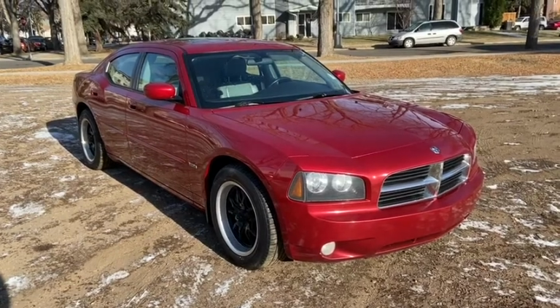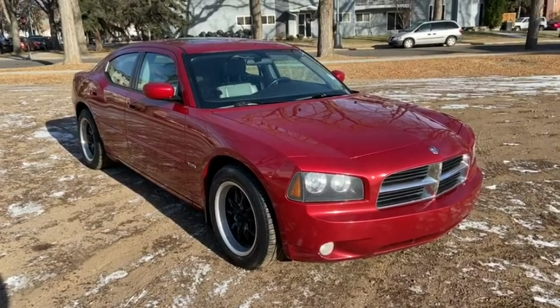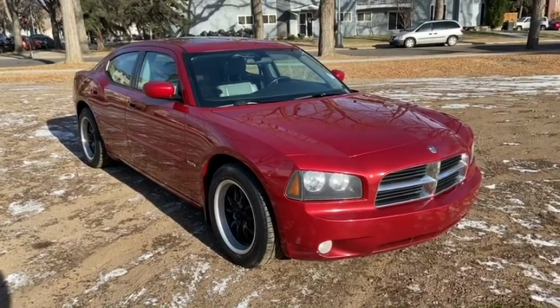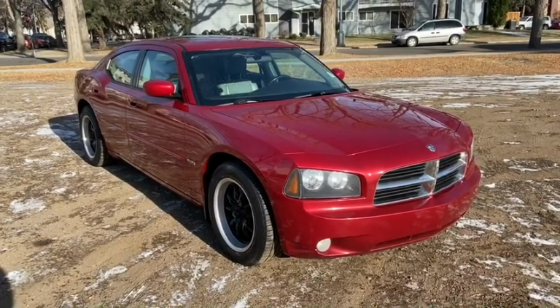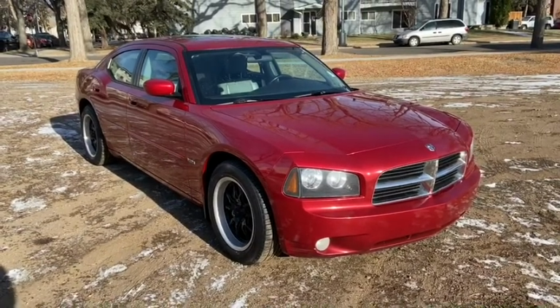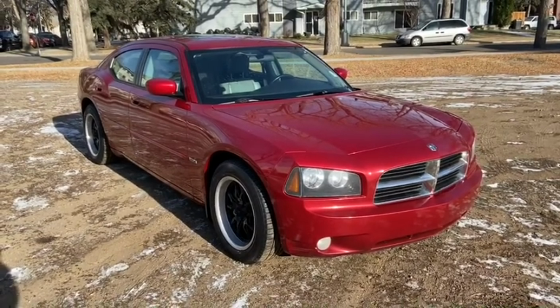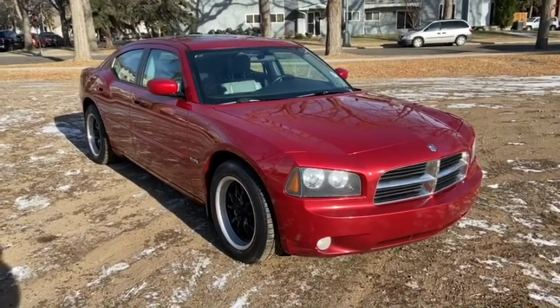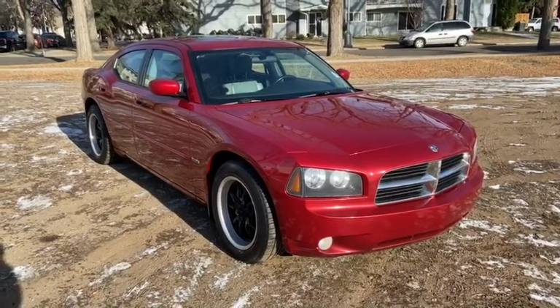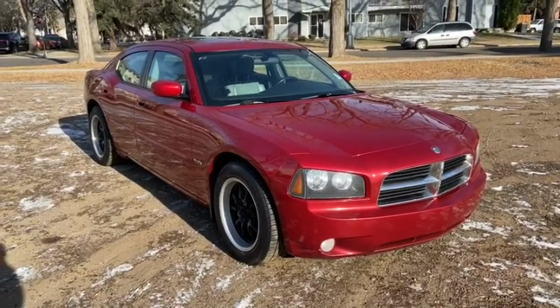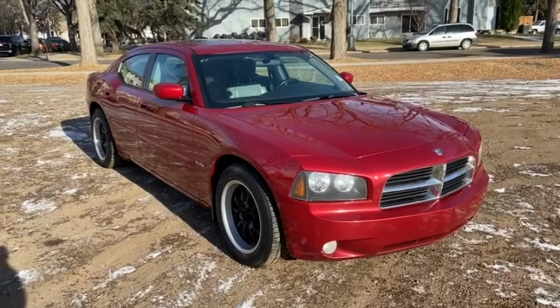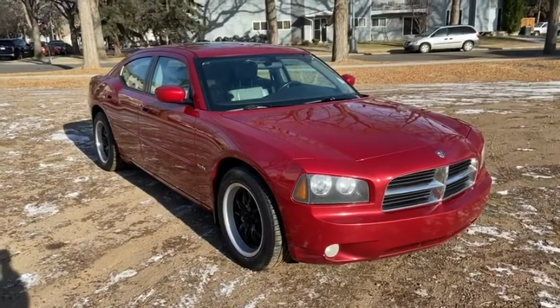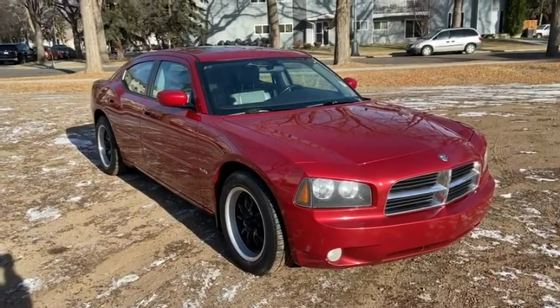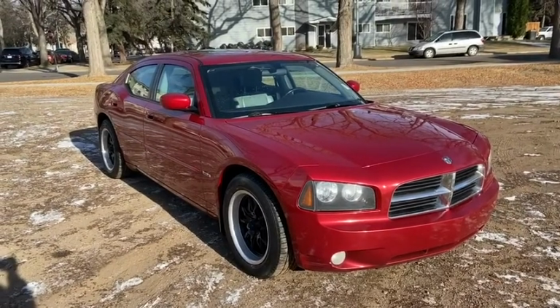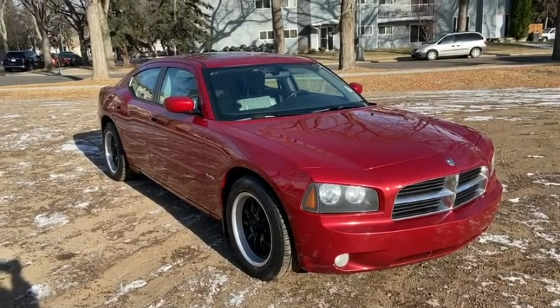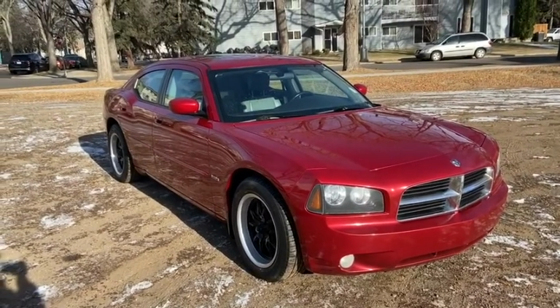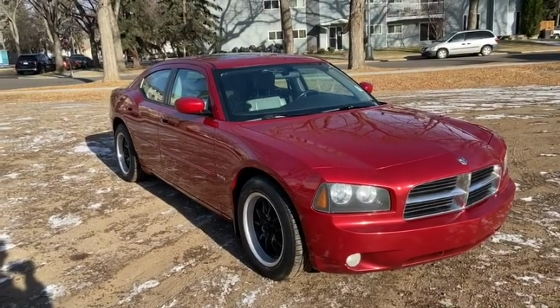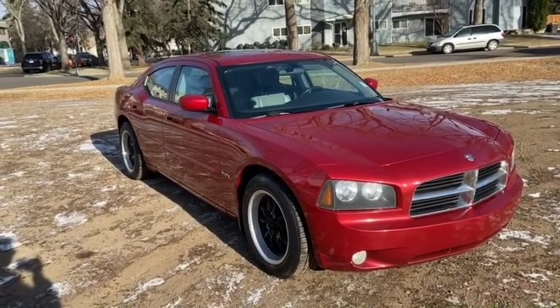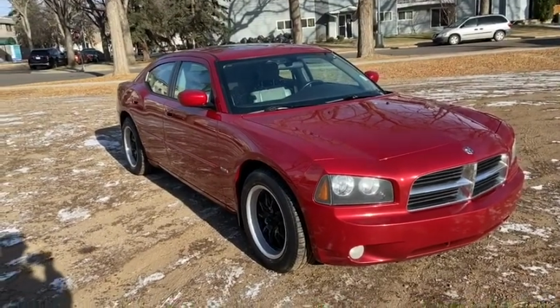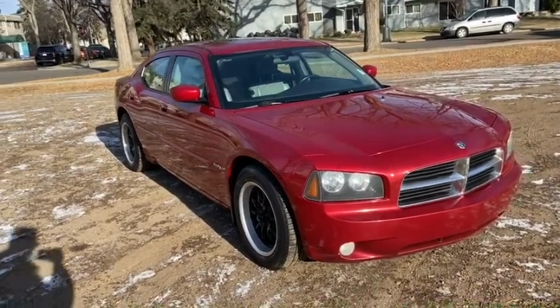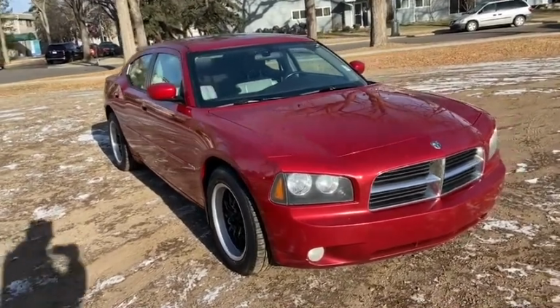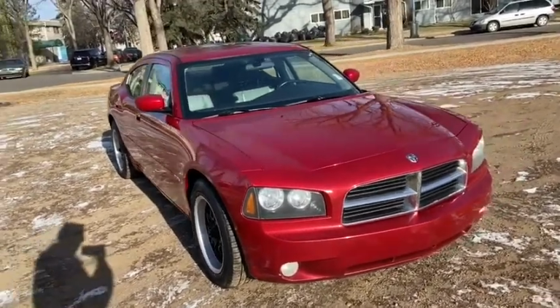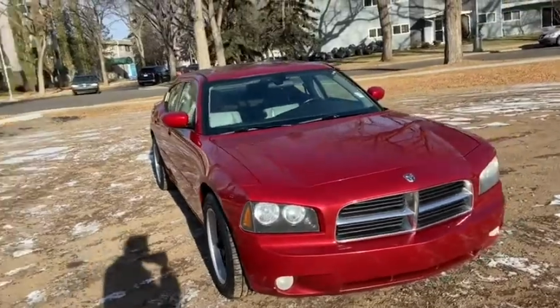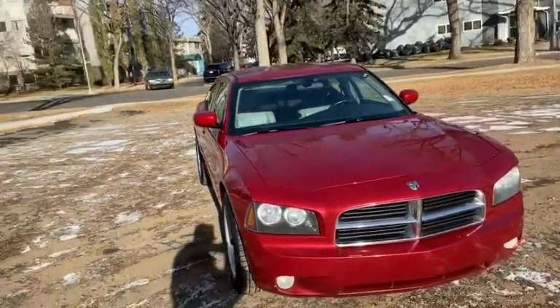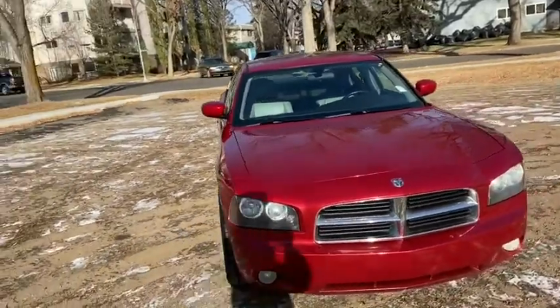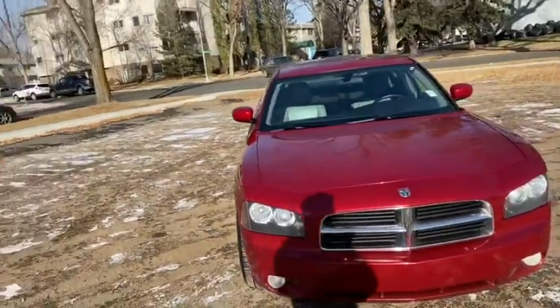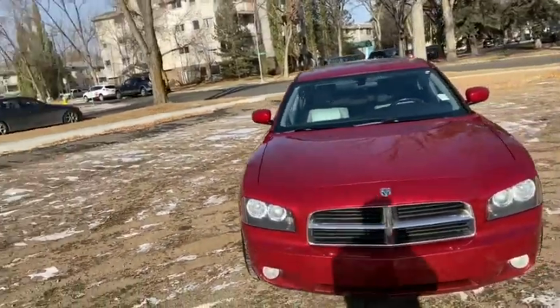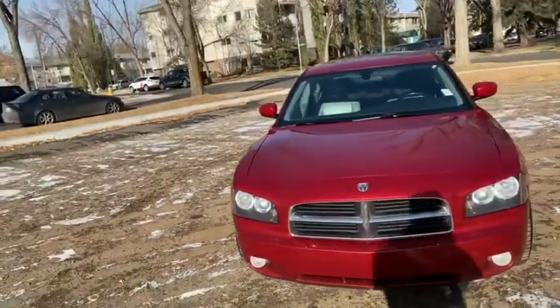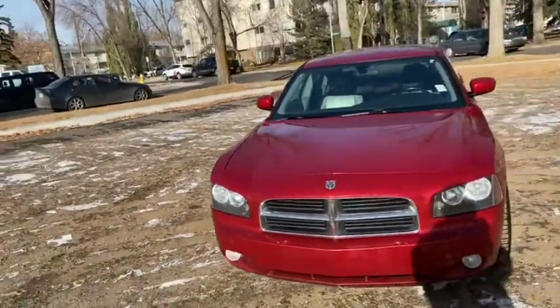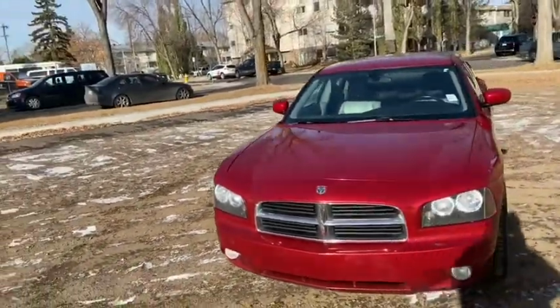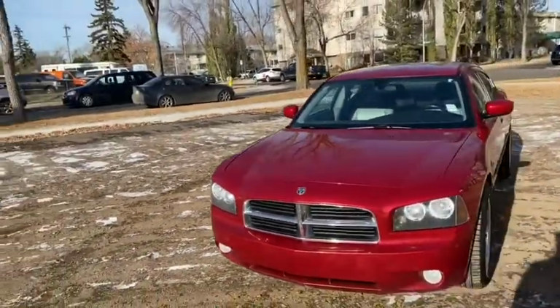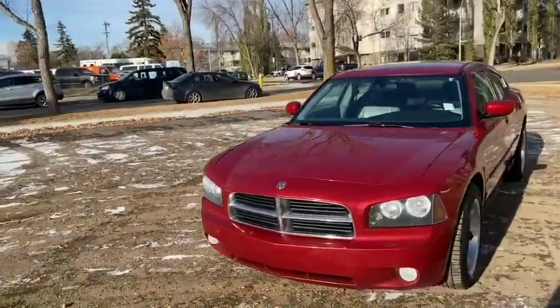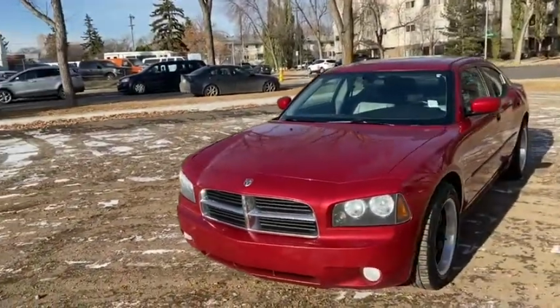Hey, it's Lindsay again at Waterloo Ford Lincoln. Today I'm showing you this 2006 Dodge Charger RT in red. This Charger has the 5.7 litre V8 Hemi engine with automatic transmission and rear wheel drive.